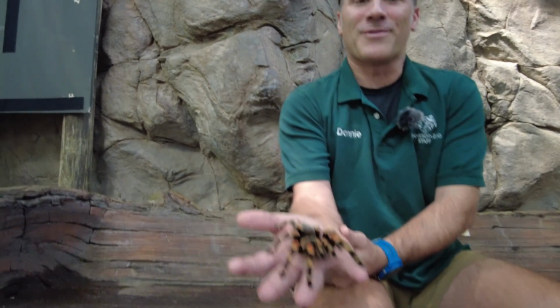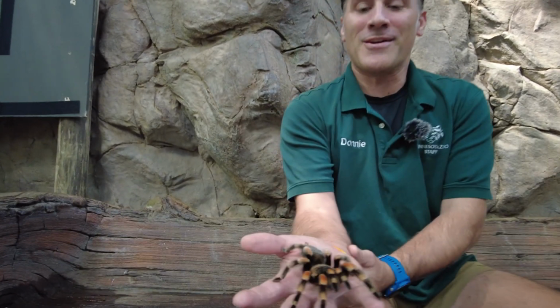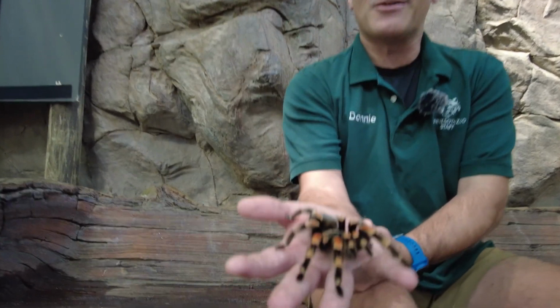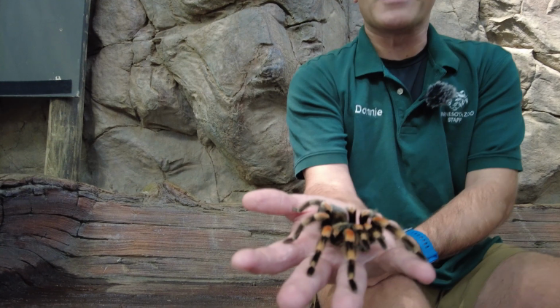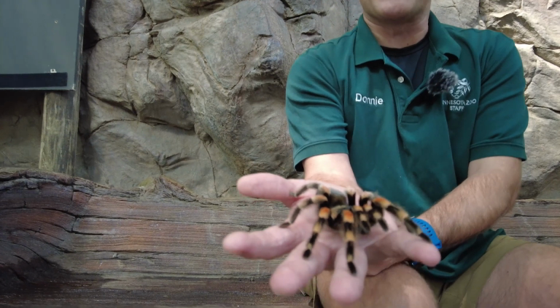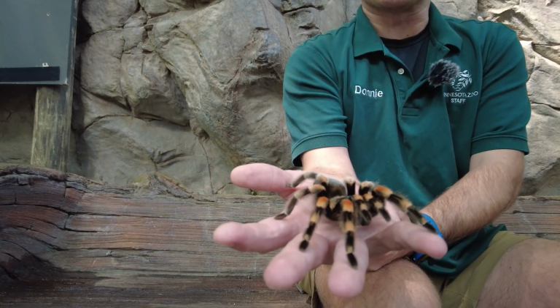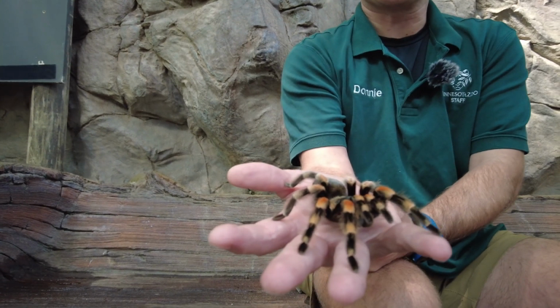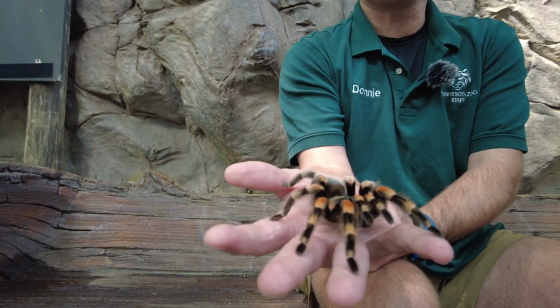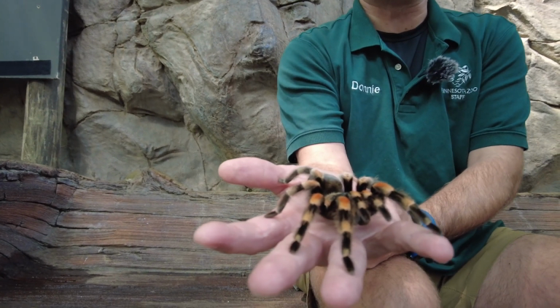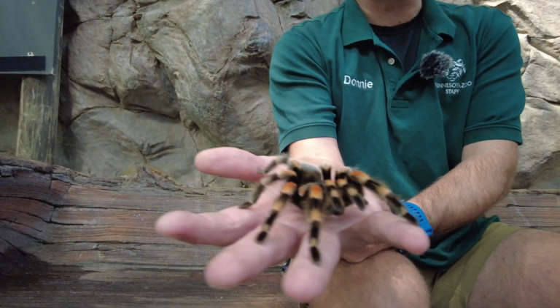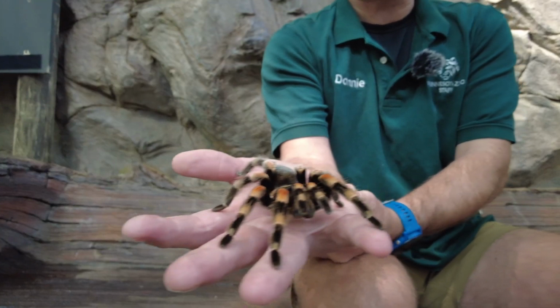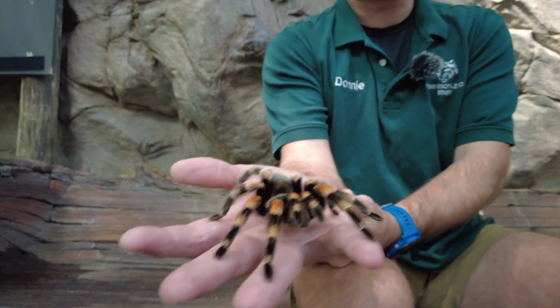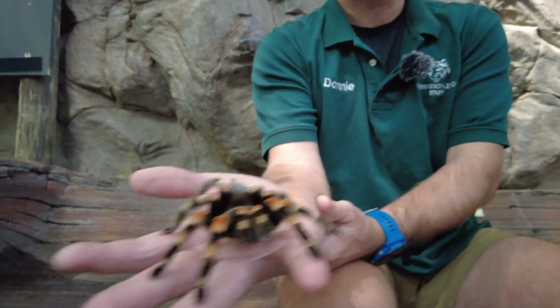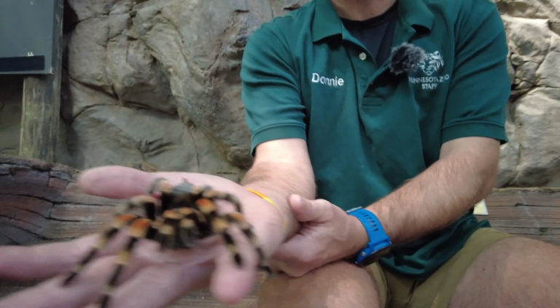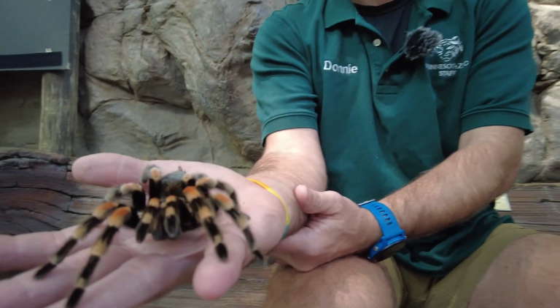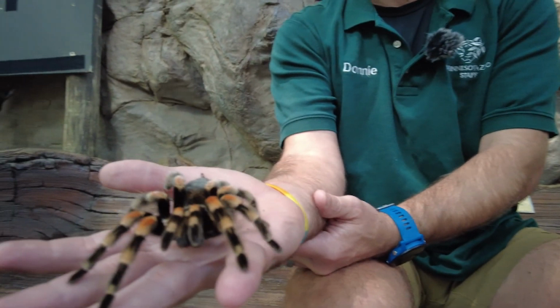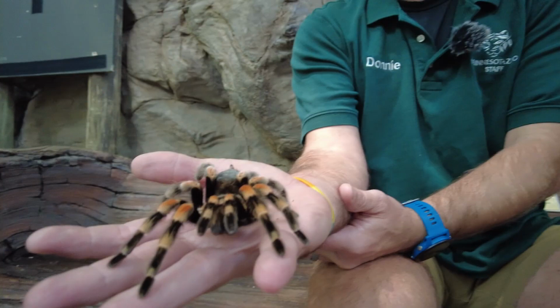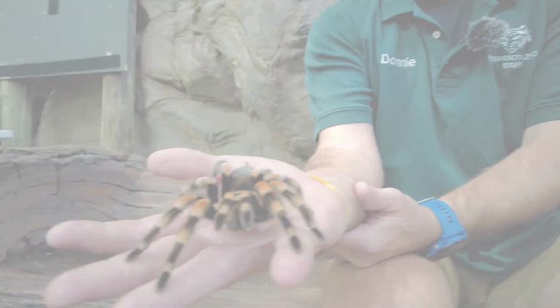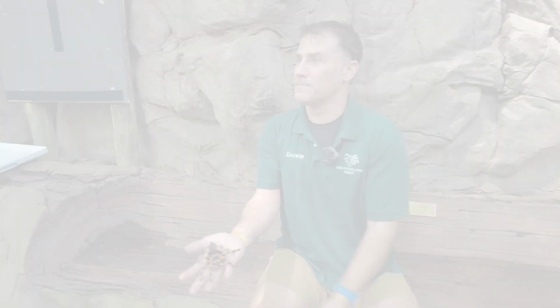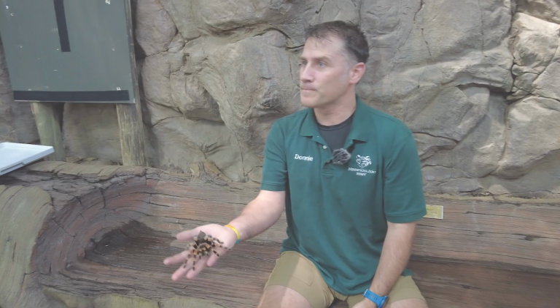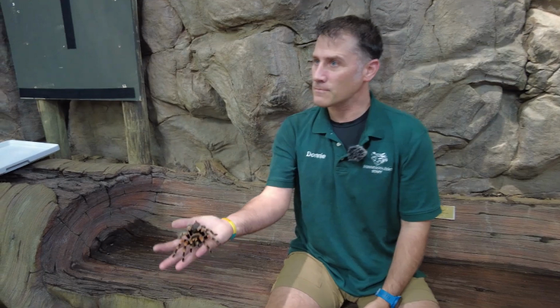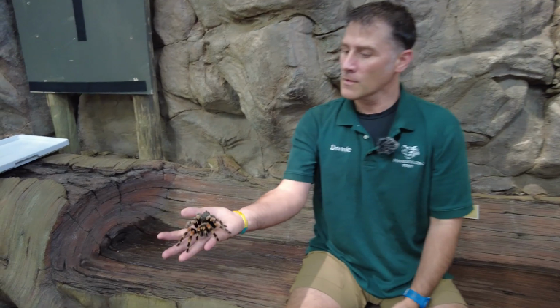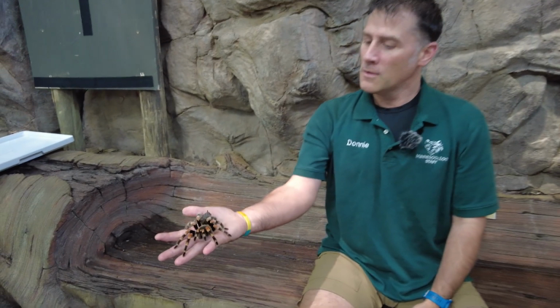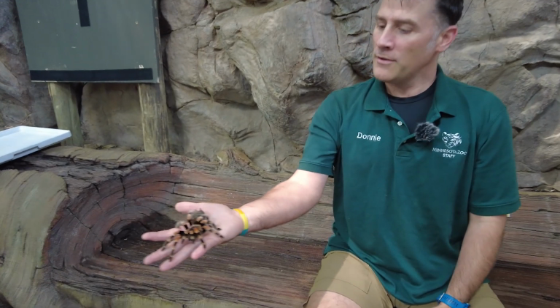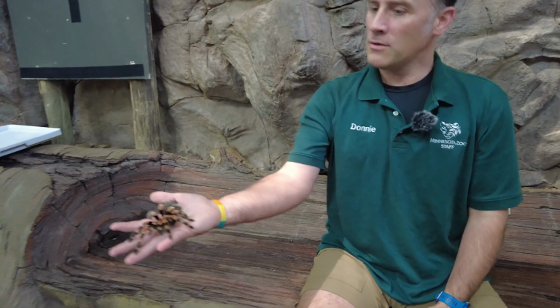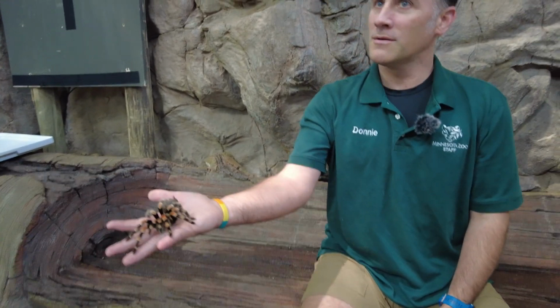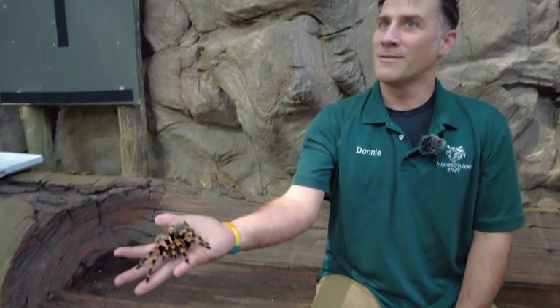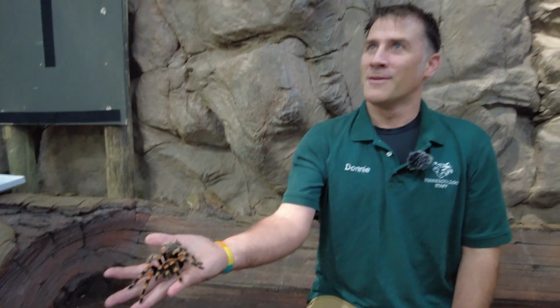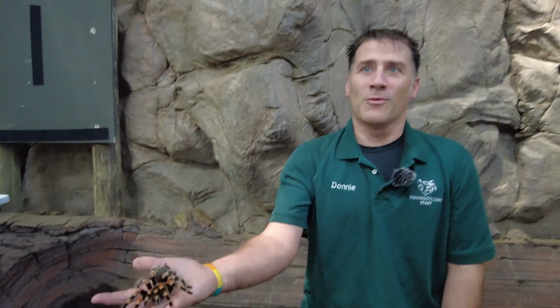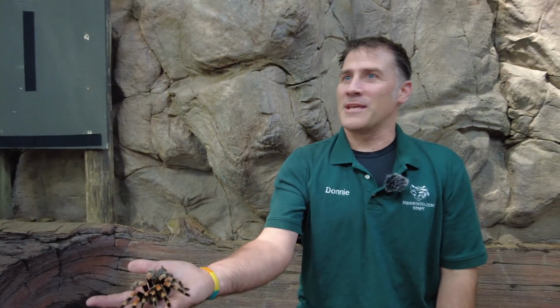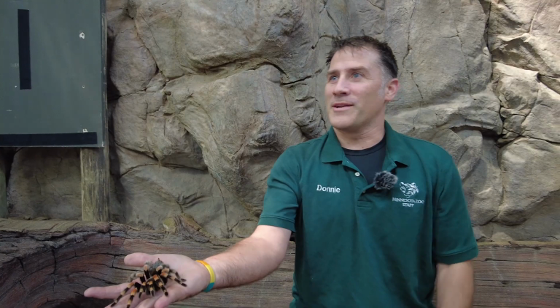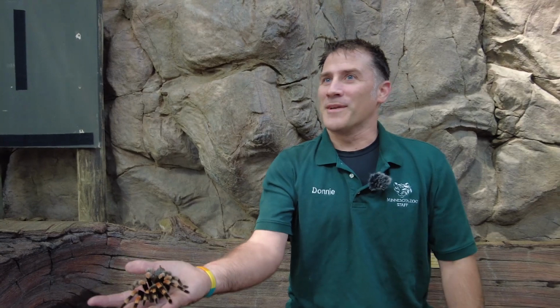So thank you guys. I hope you enjoyed my little tarantula talk and have a good rest of your day. There you go — we'll just keep them right here with me.